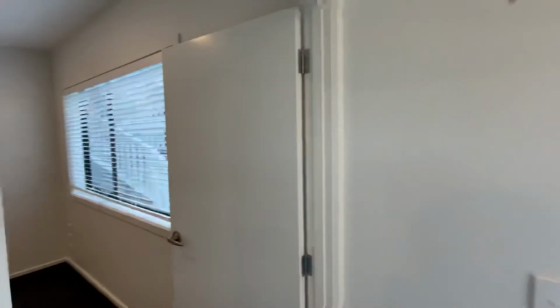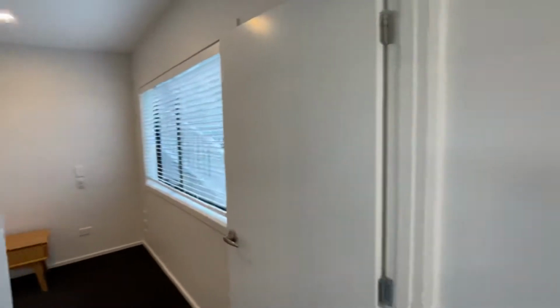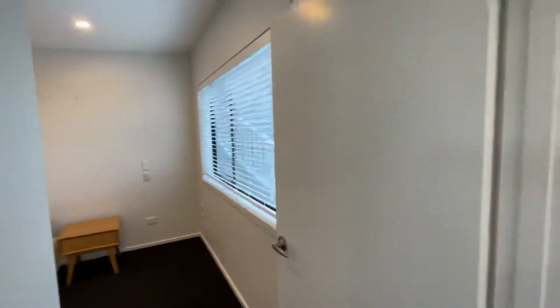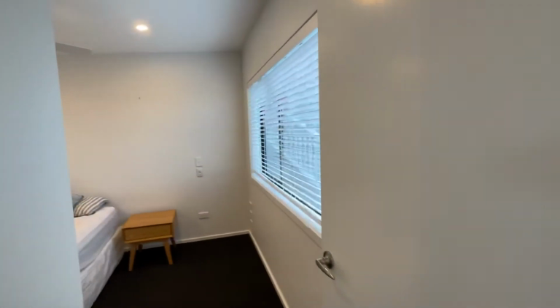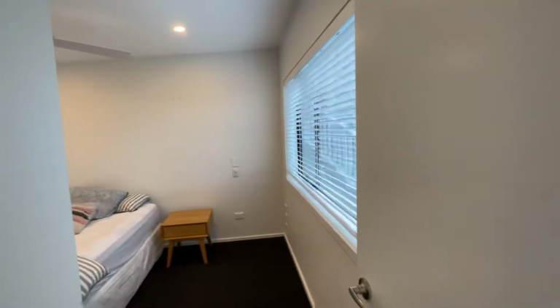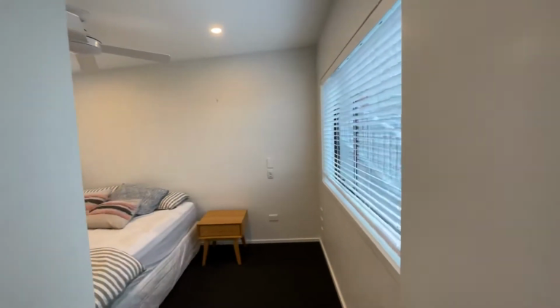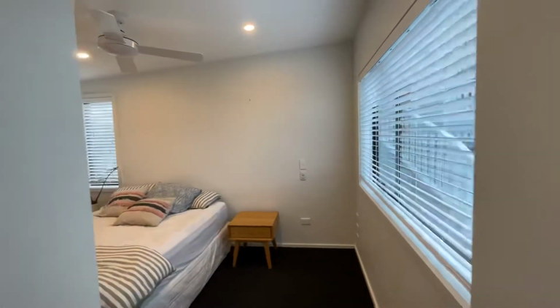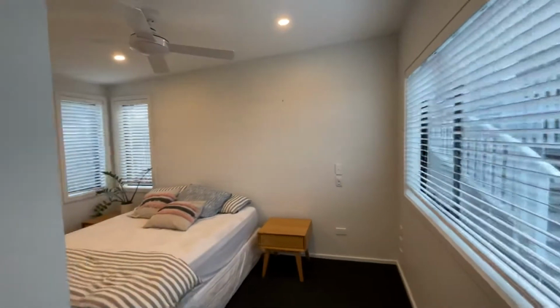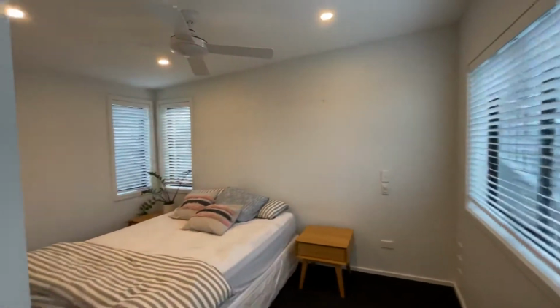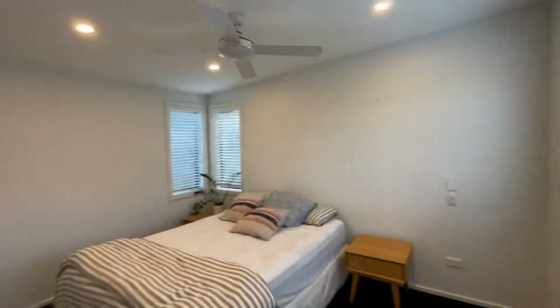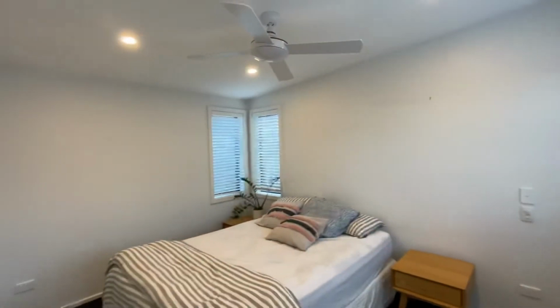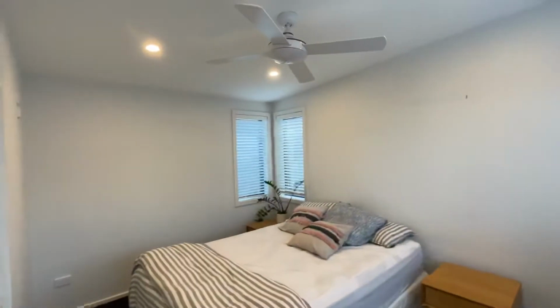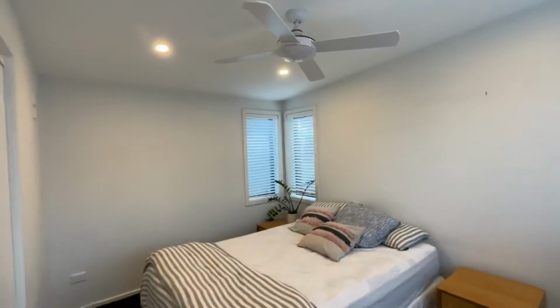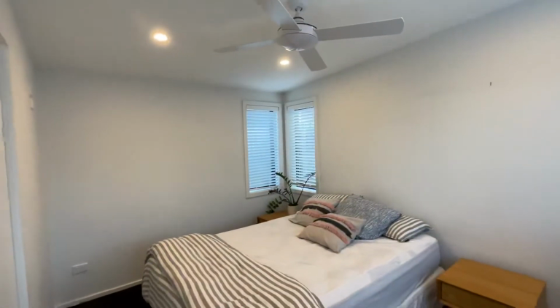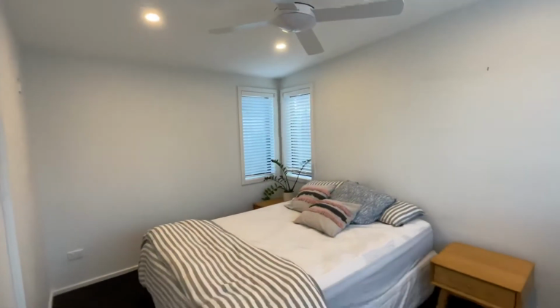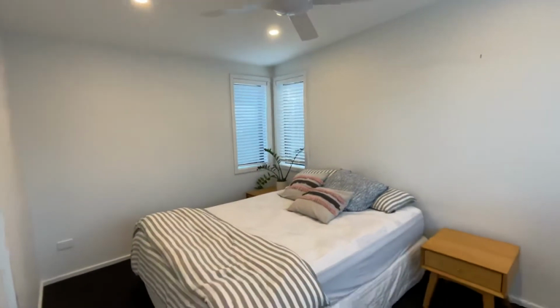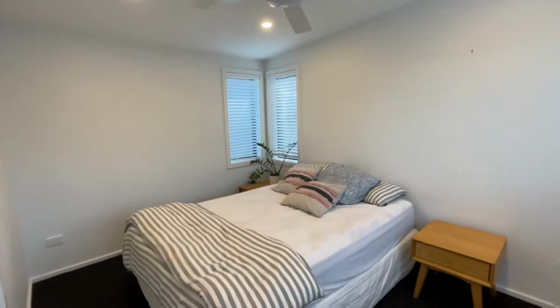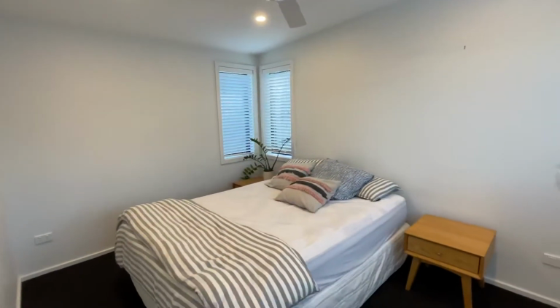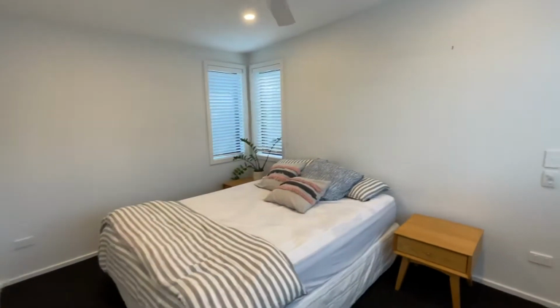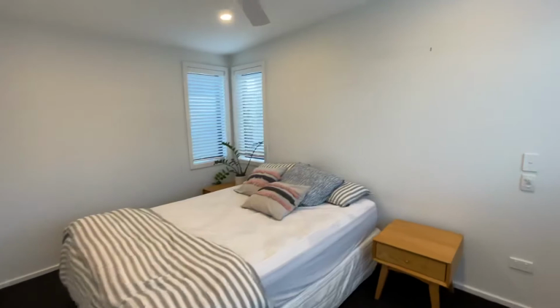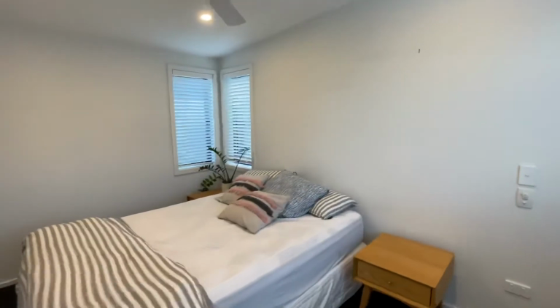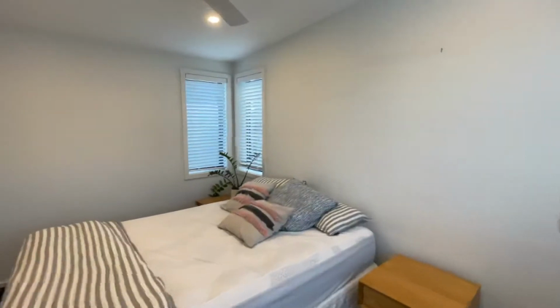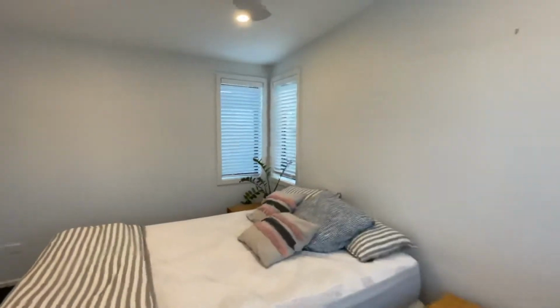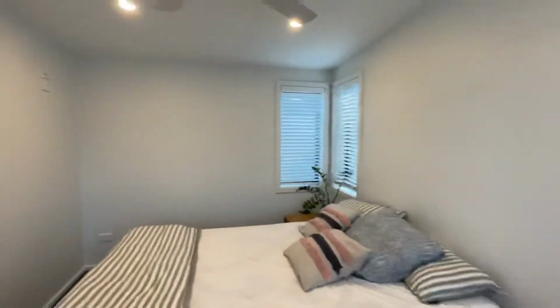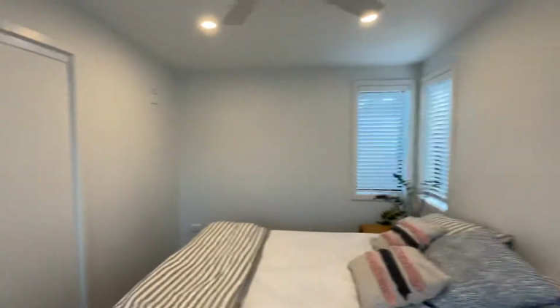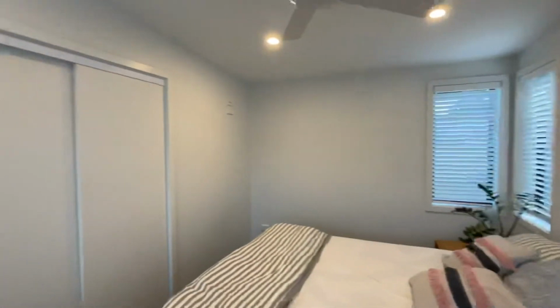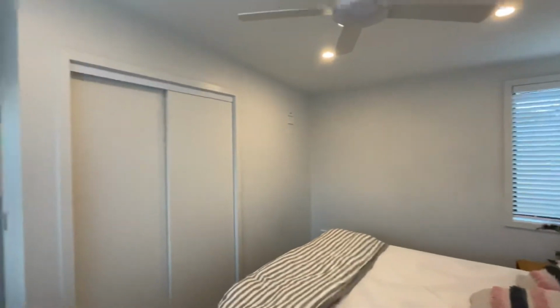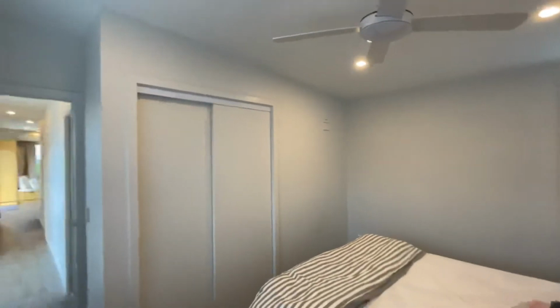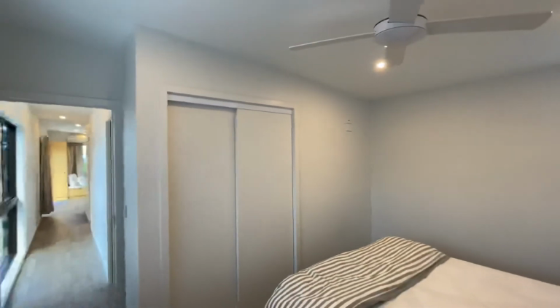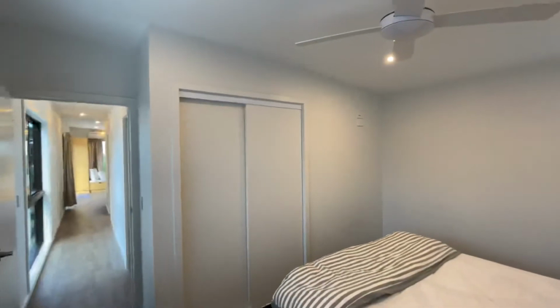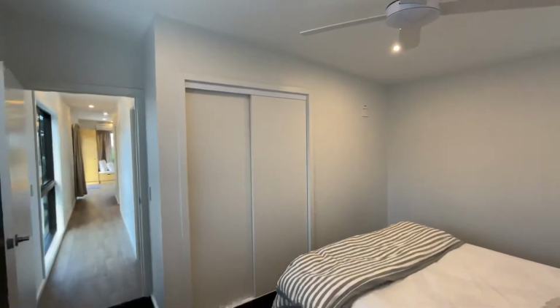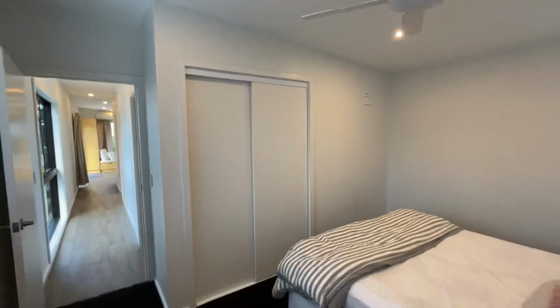At the end of the hallway we have our second bedroom. This is the bigger of the two — a reasonable sized bedroom with built-in storage.